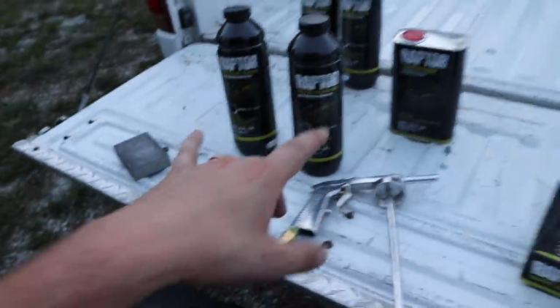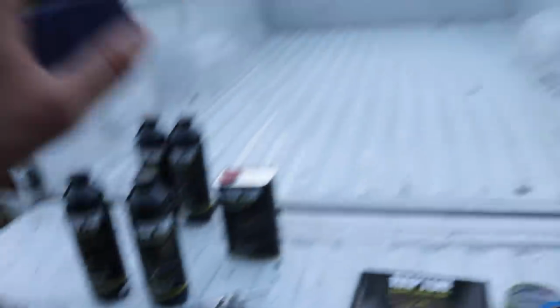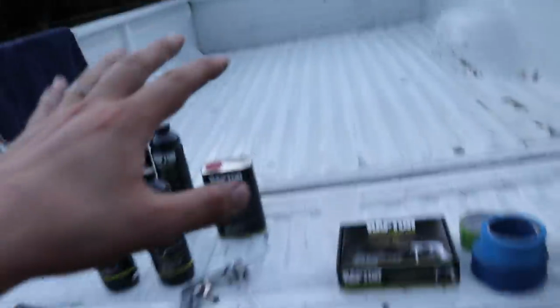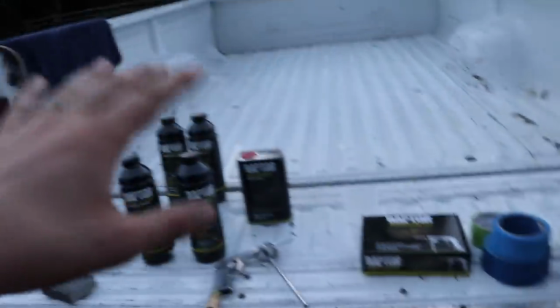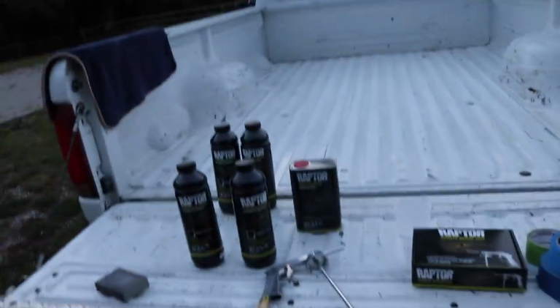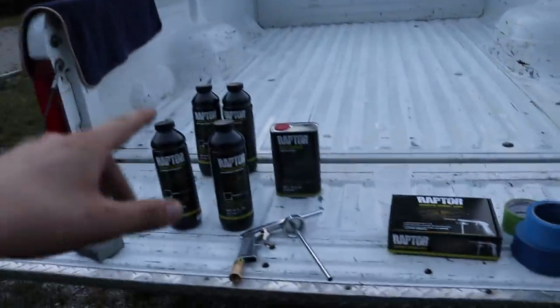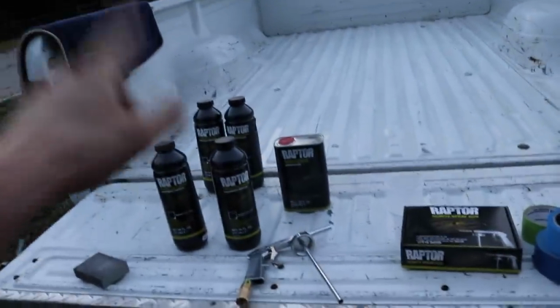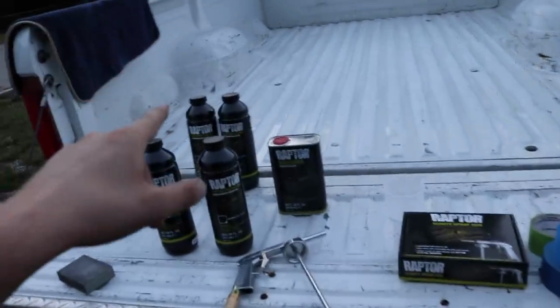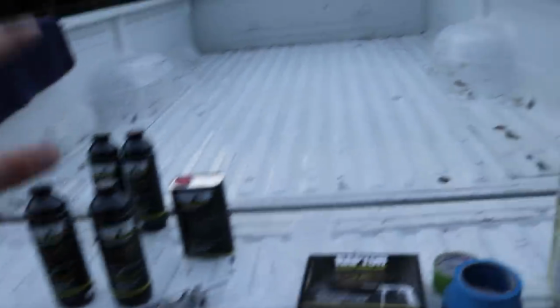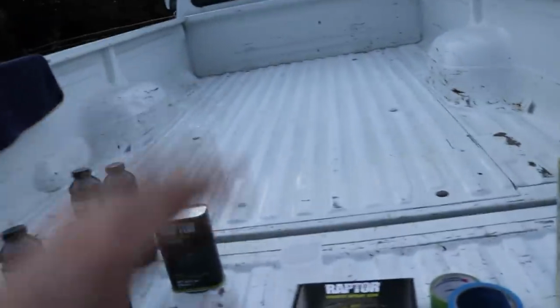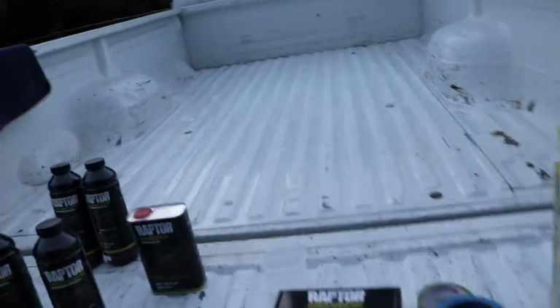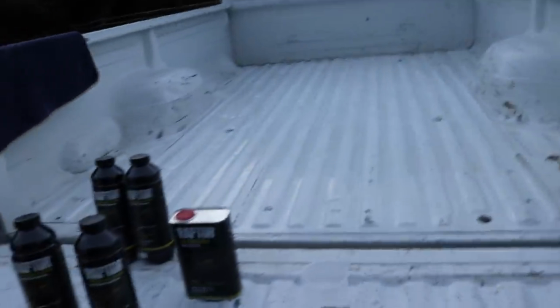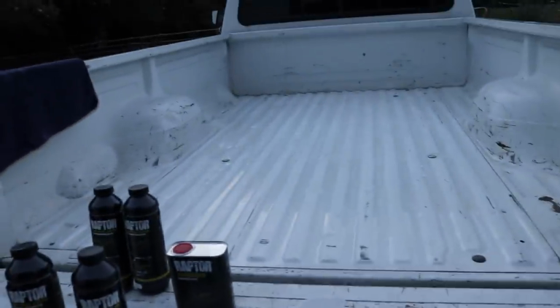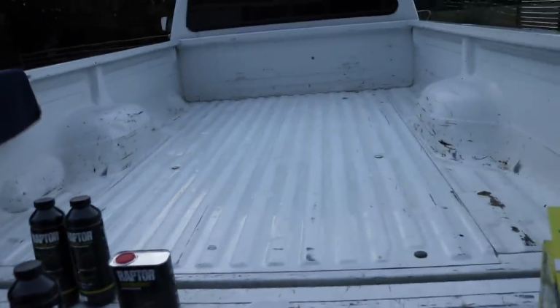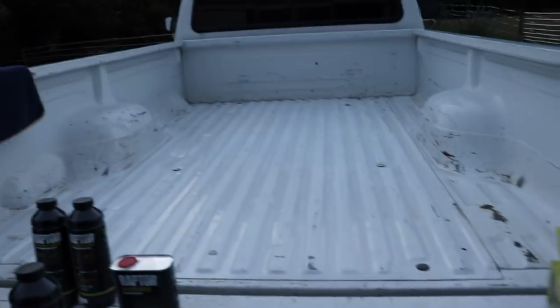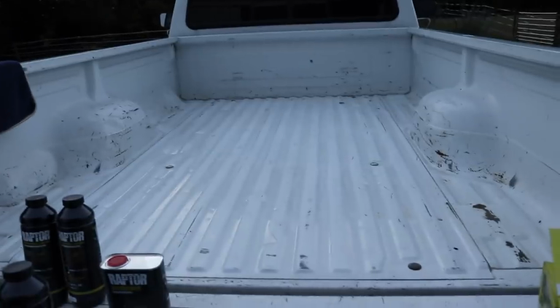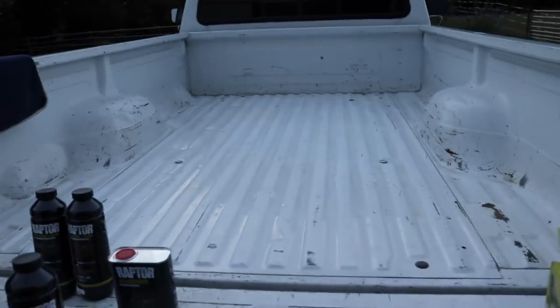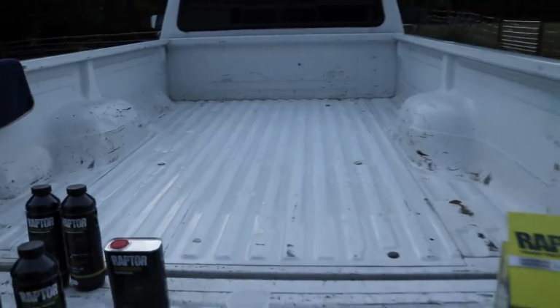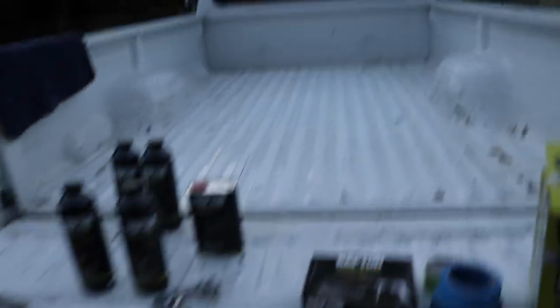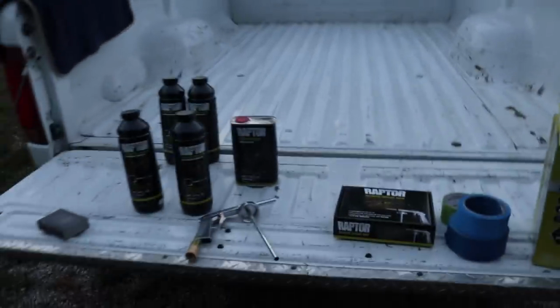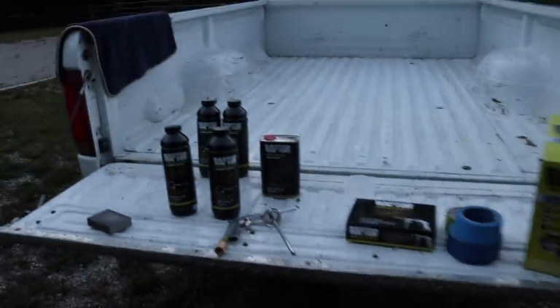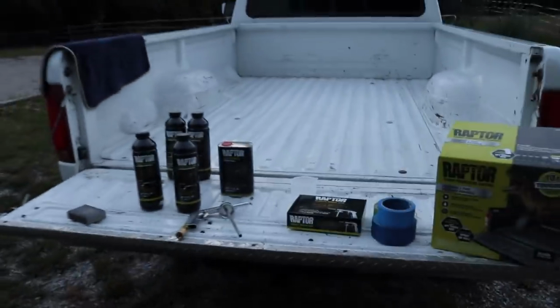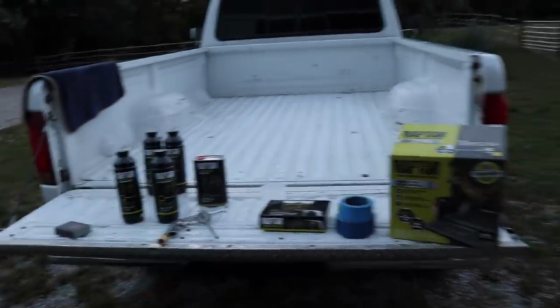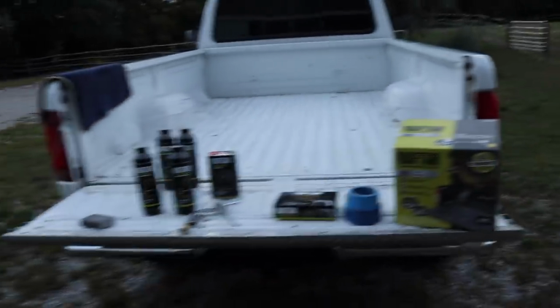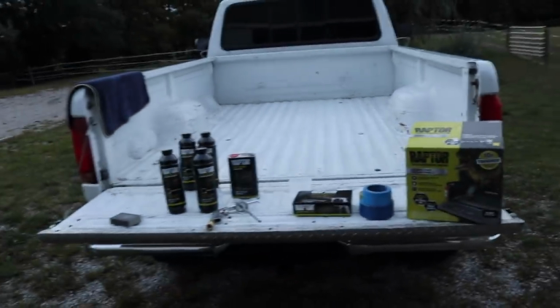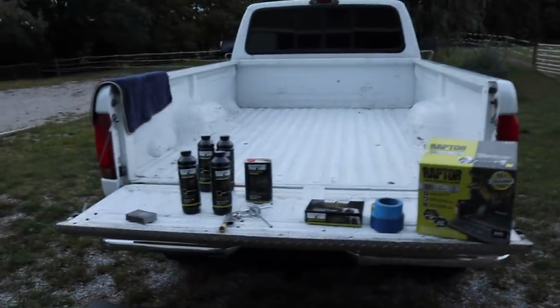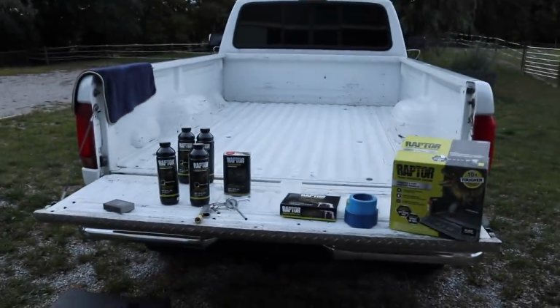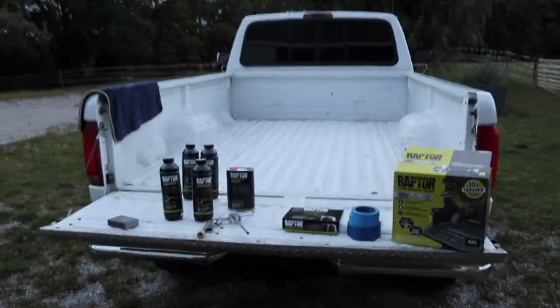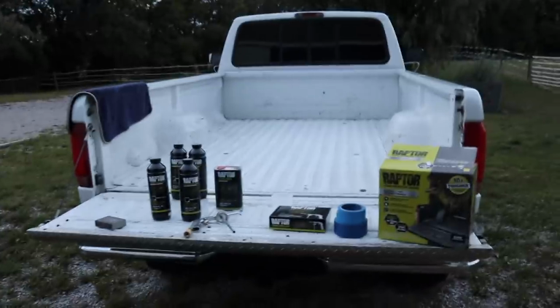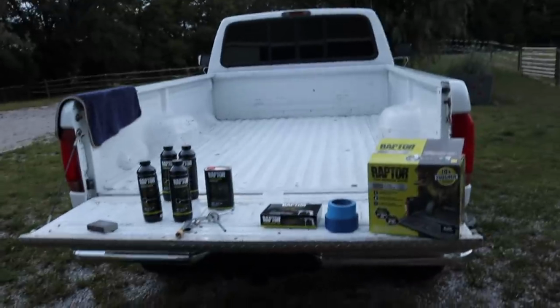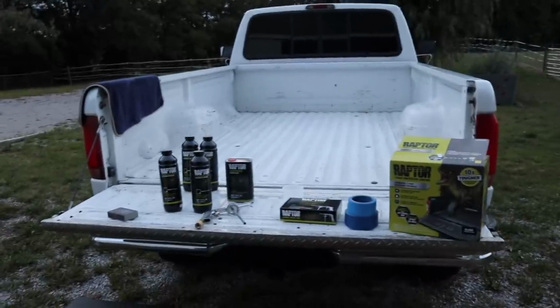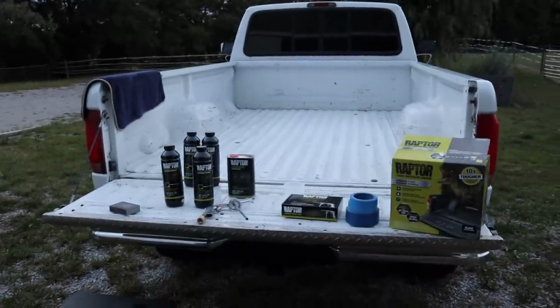You should be able to use two bottles to do an eight-foot bed, then come back and use another two bottles for your second coat, and that's pretty much it. We're going to mix it now, get the masking done, and get this on camera as long as the battery lasts.